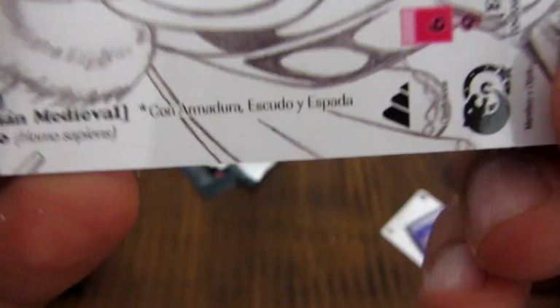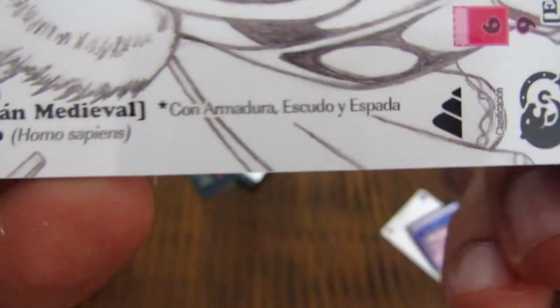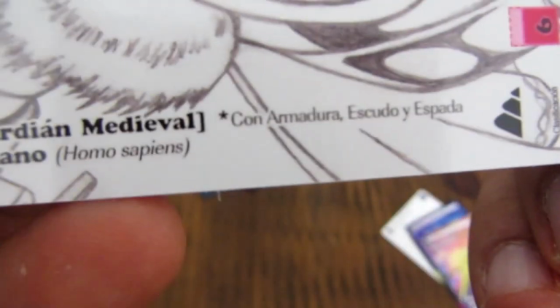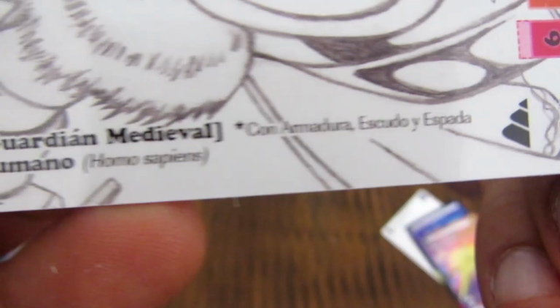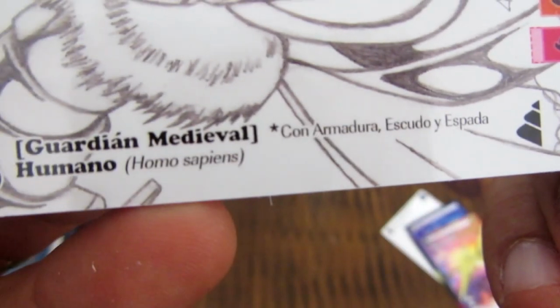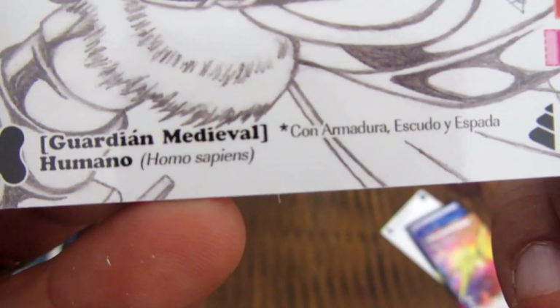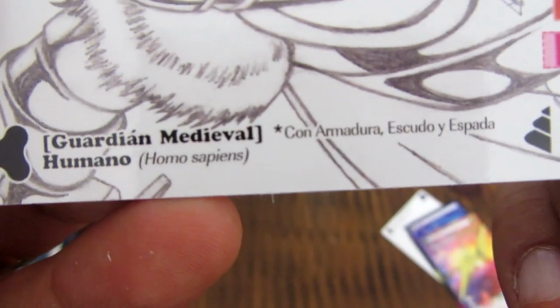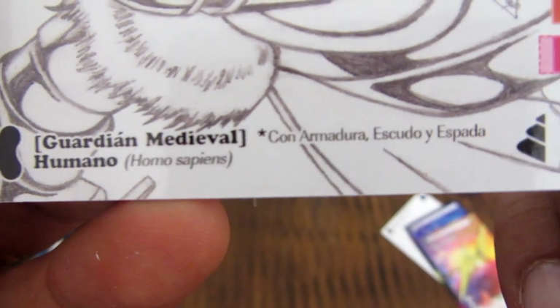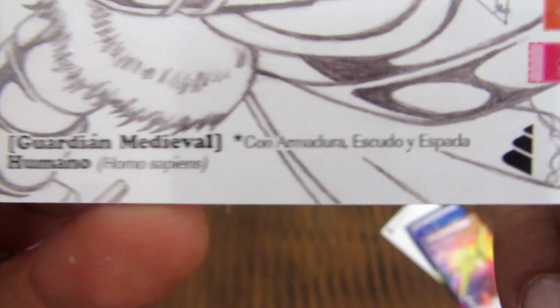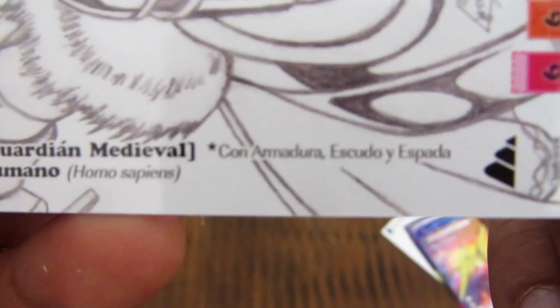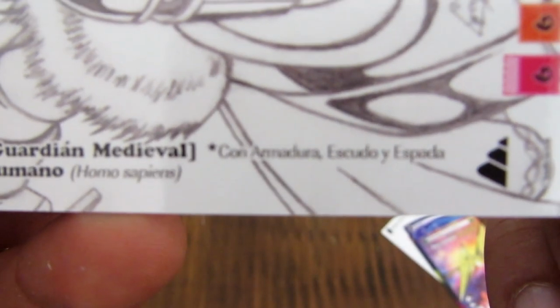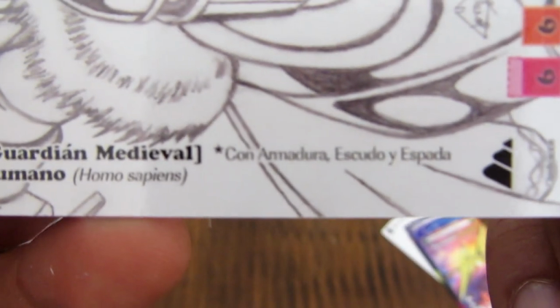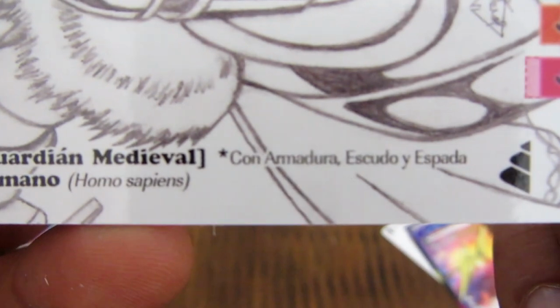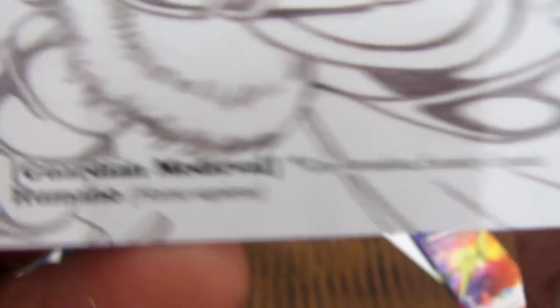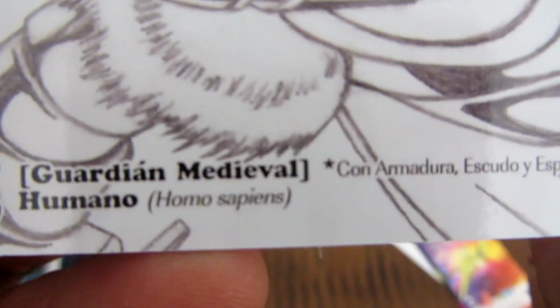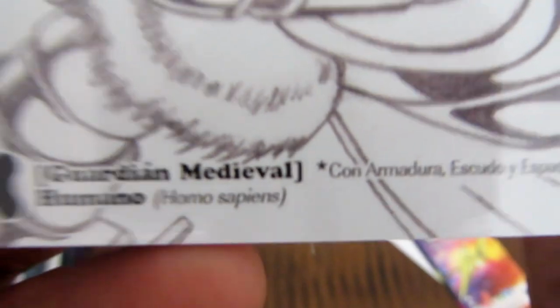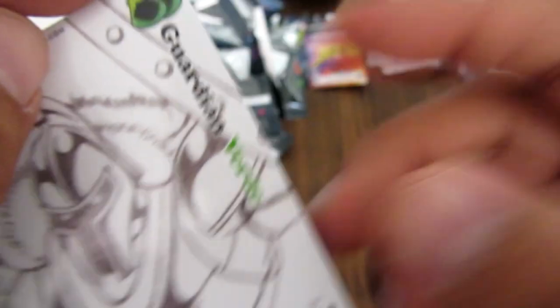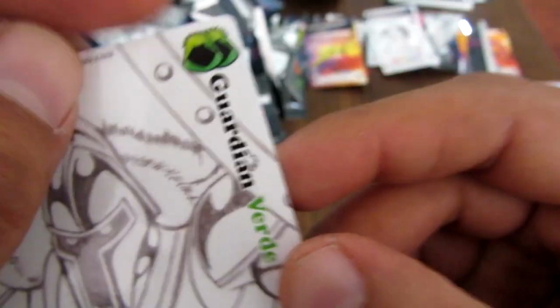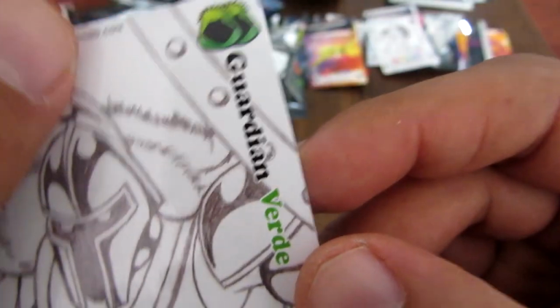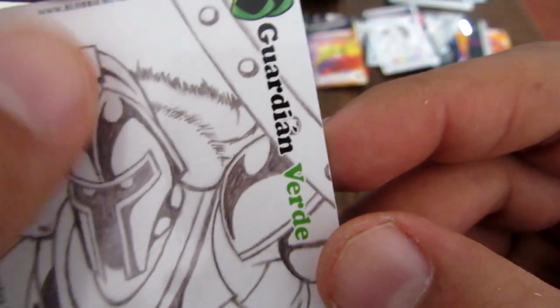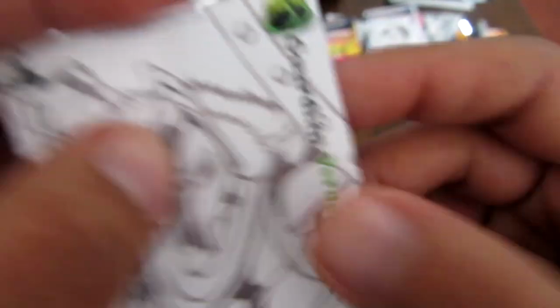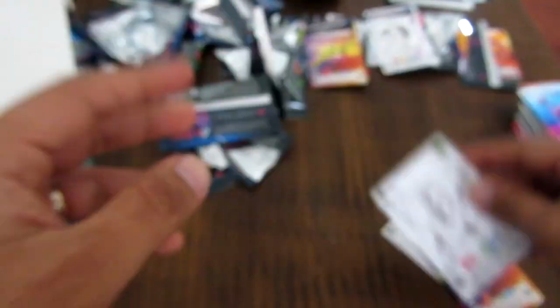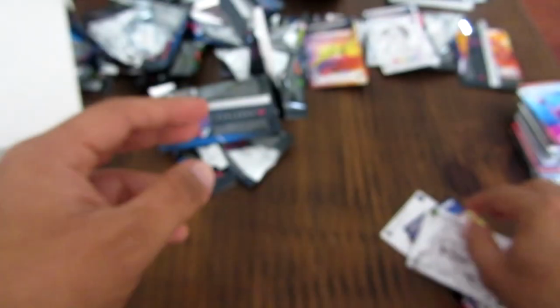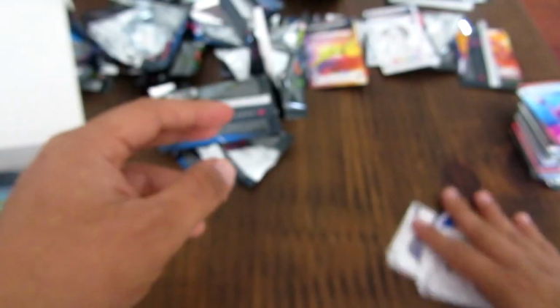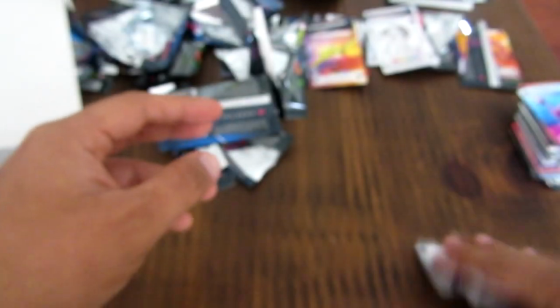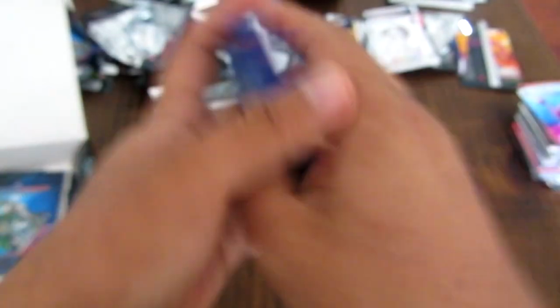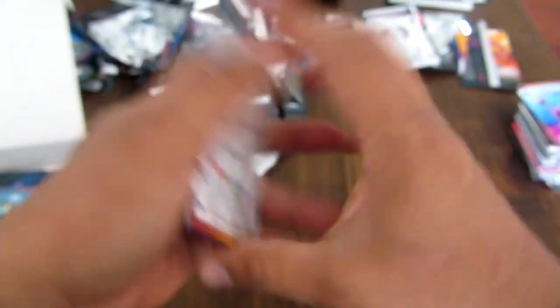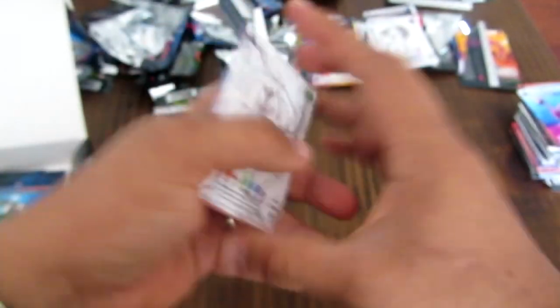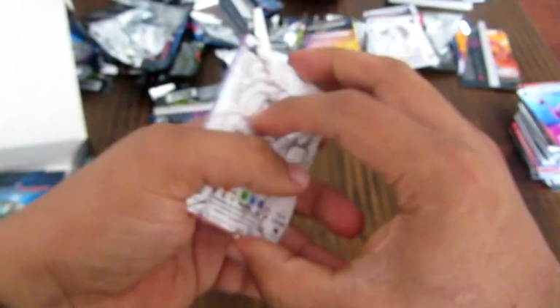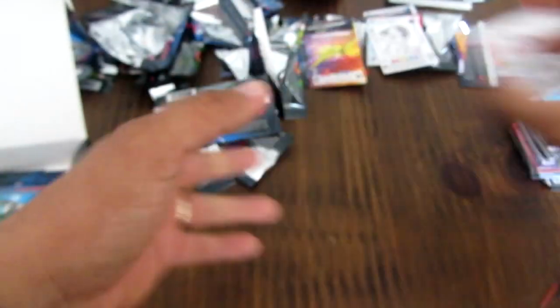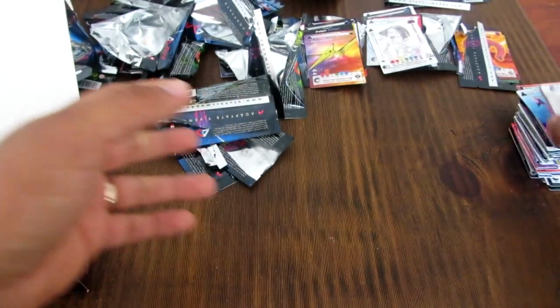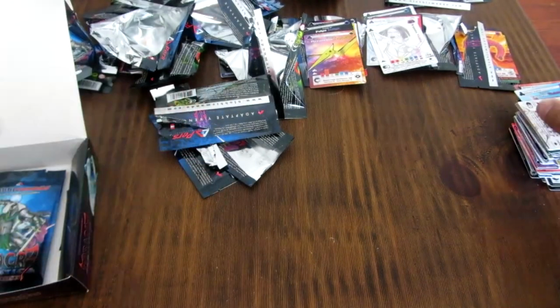¿Y con qué viene este guerrero medieval? Es un Guardián Medieval con armadura, escudo y espada — es un Homo Sapiens, Guardián Verde. Un lanzador de cartas verdes.